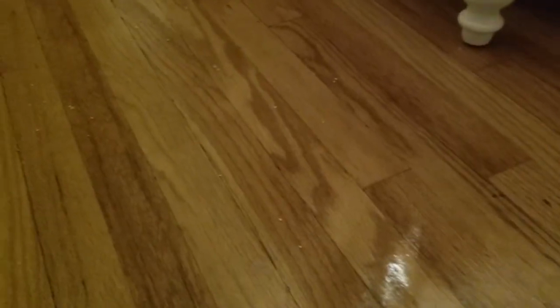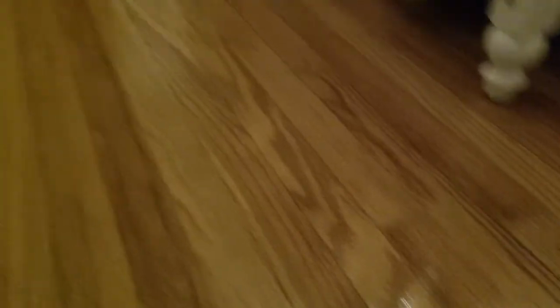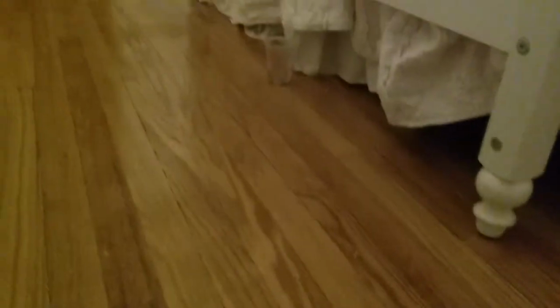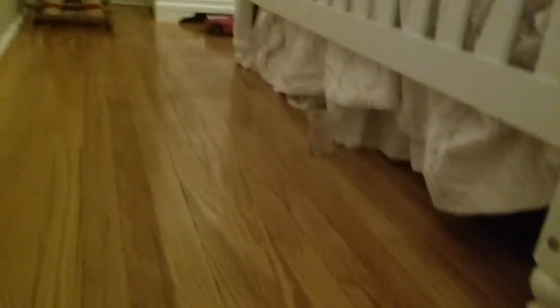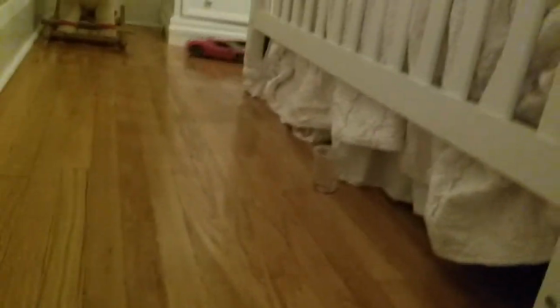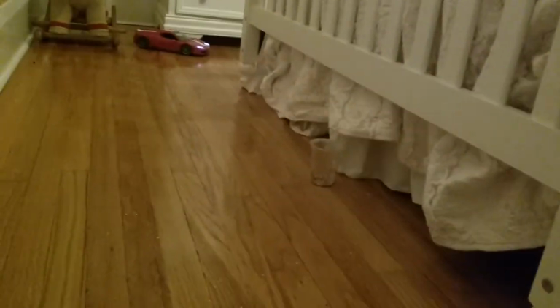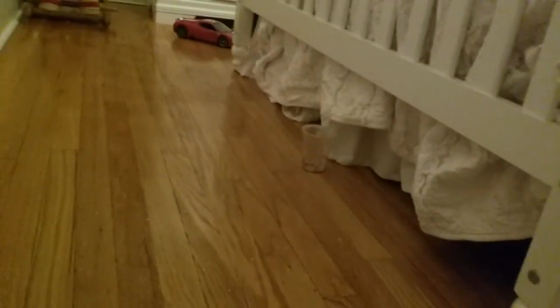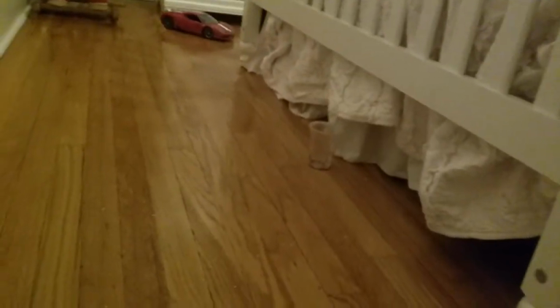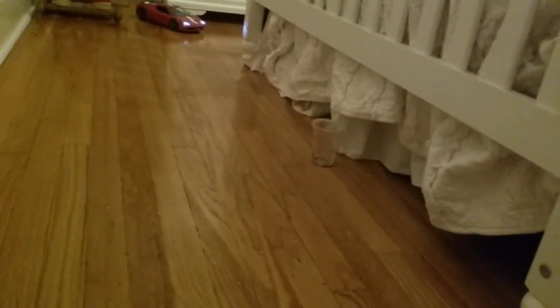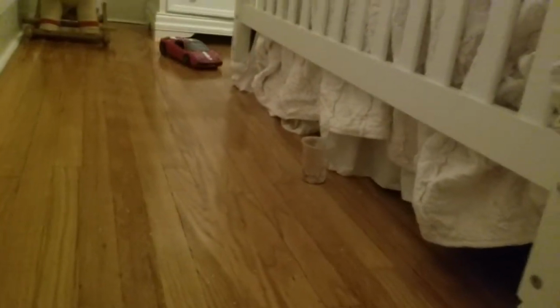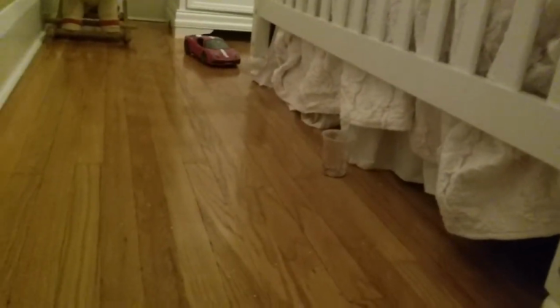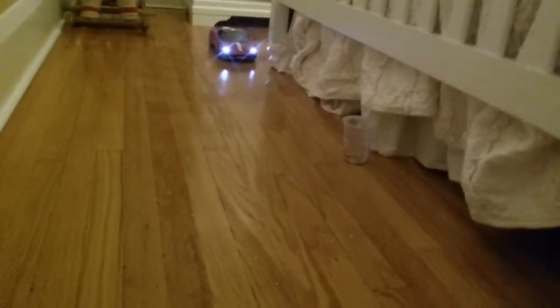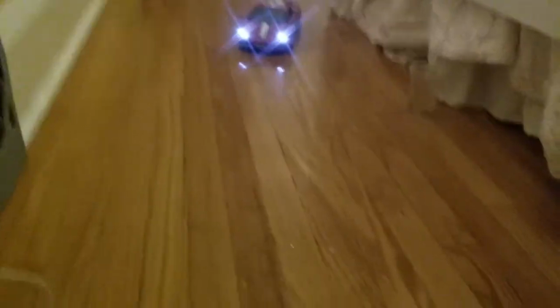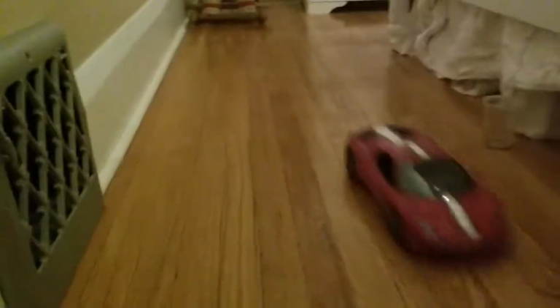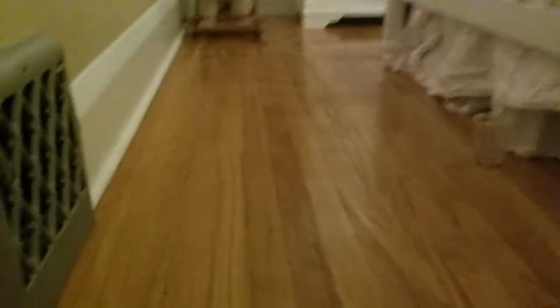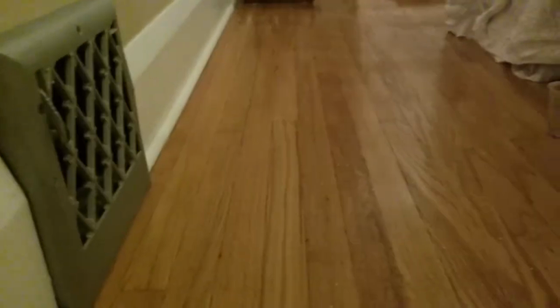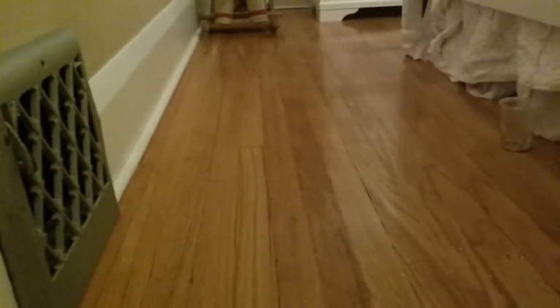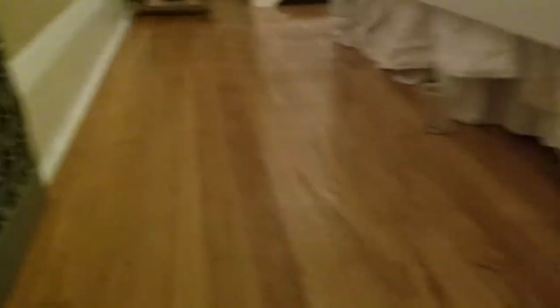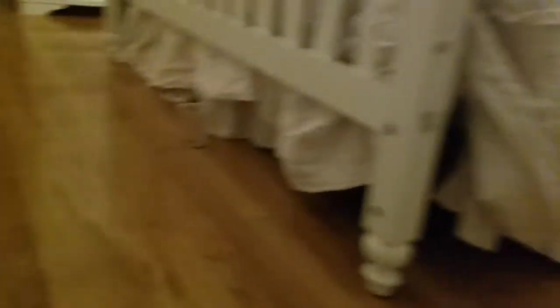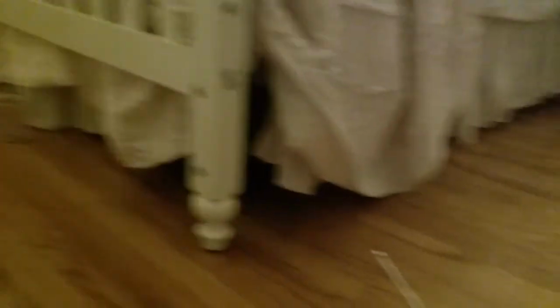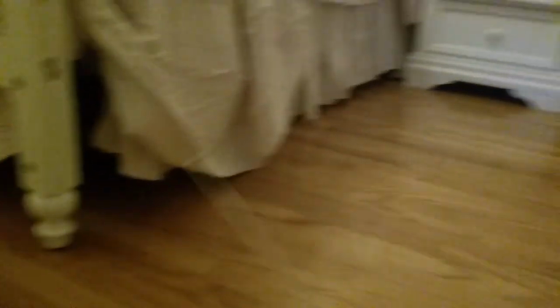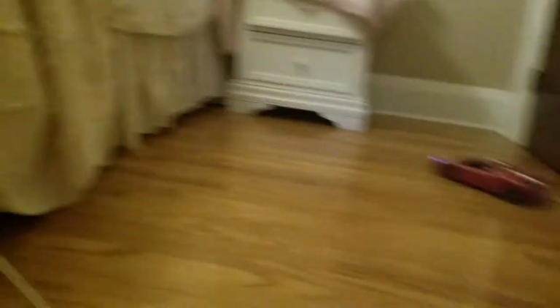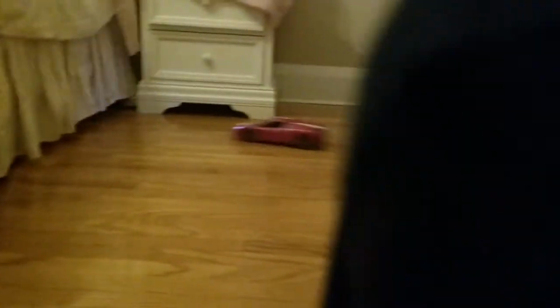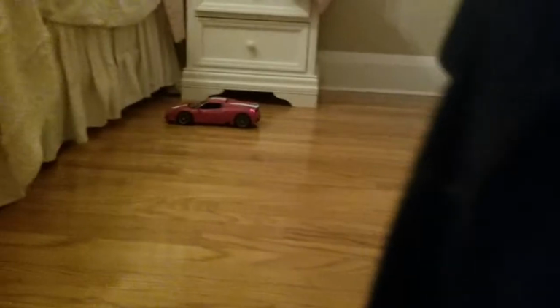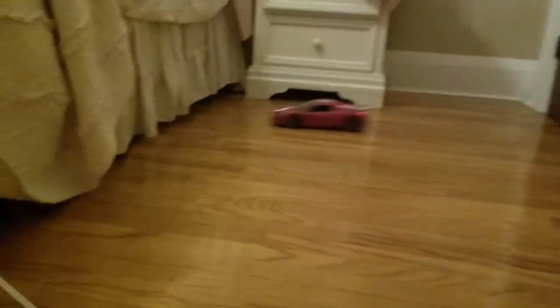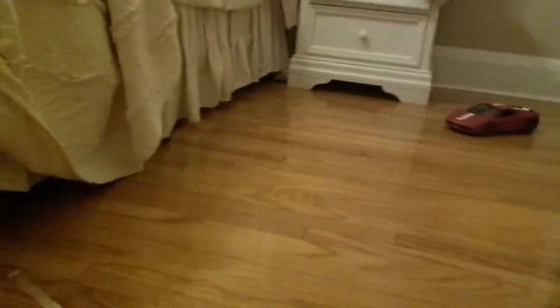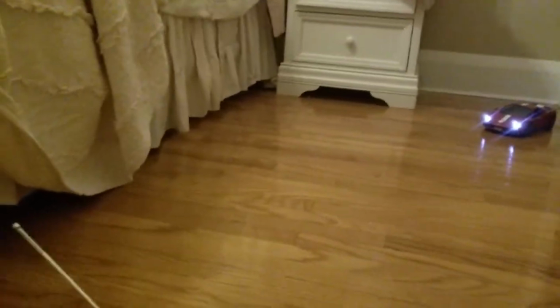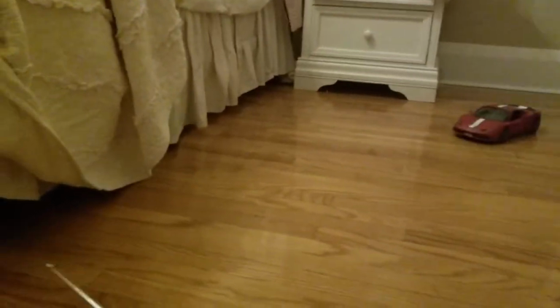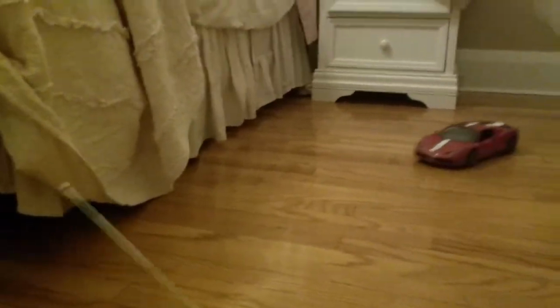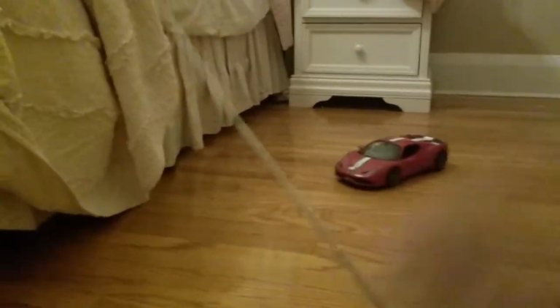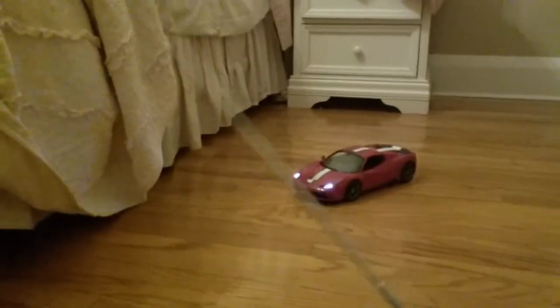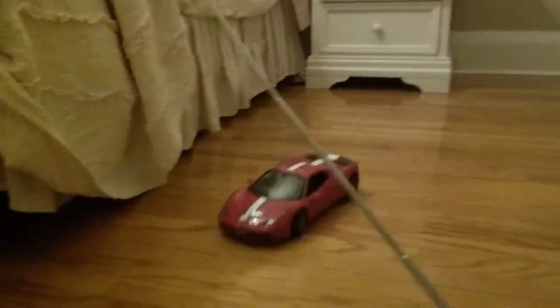I have another RC car - a Pagani Huayra BC. I'll probably show you guys that car in another video. With that car the doors can open, which is pretty cool. So while it's driving, you can make it like Batman.